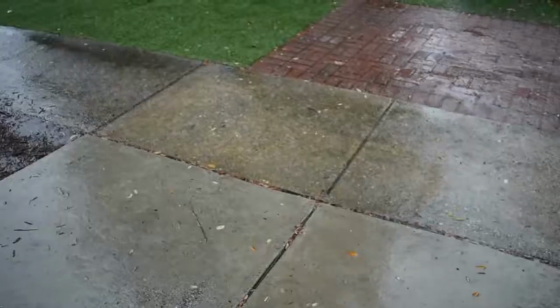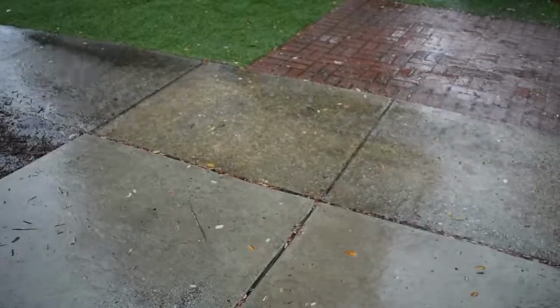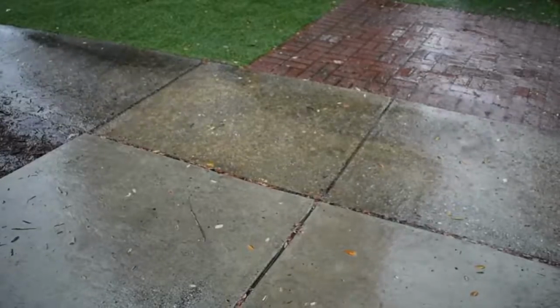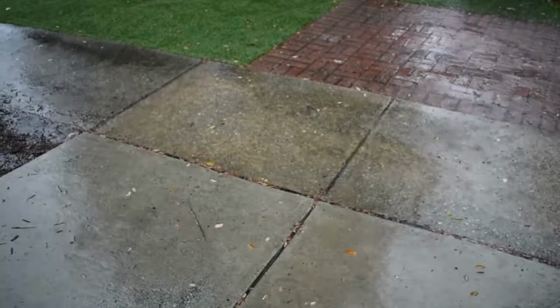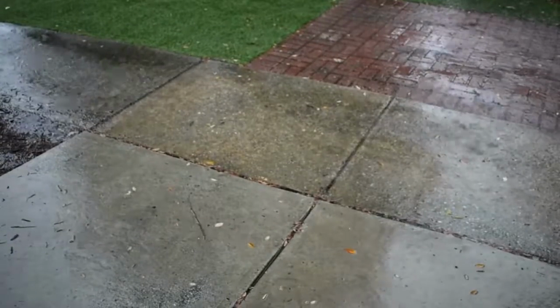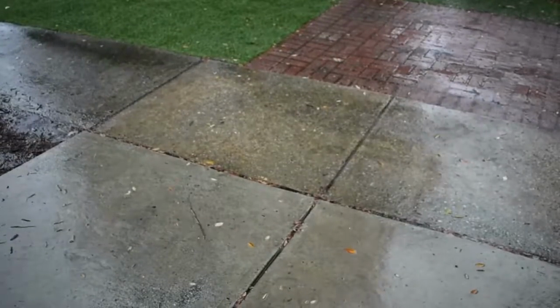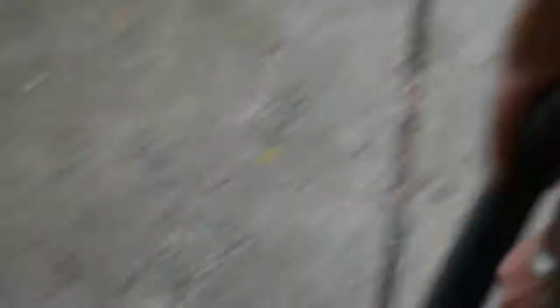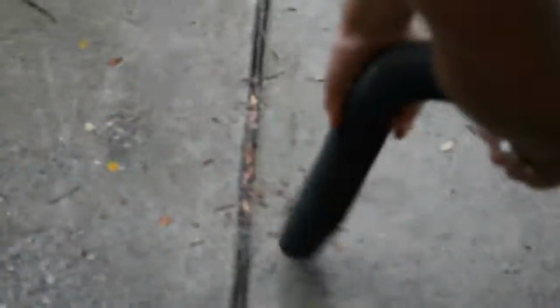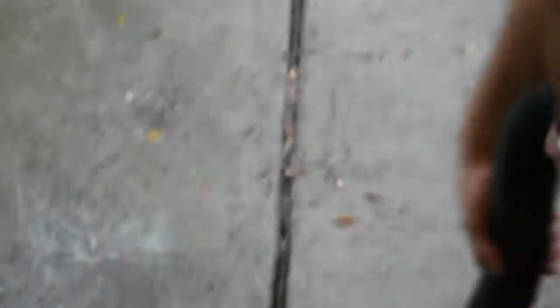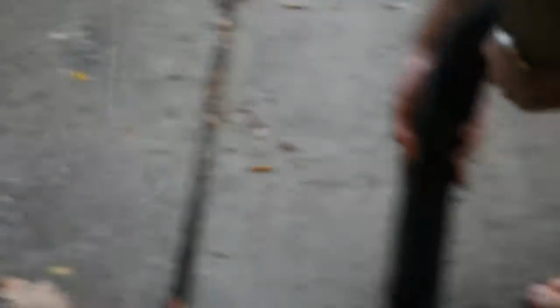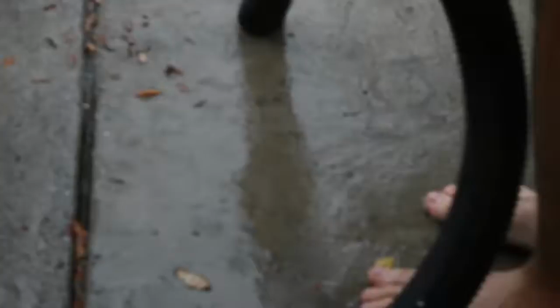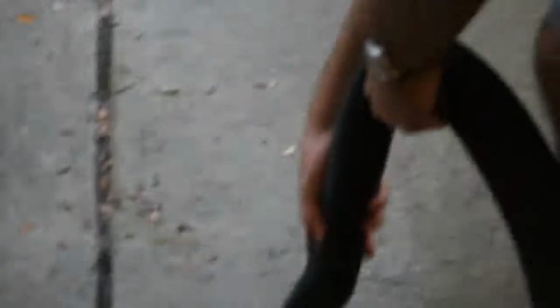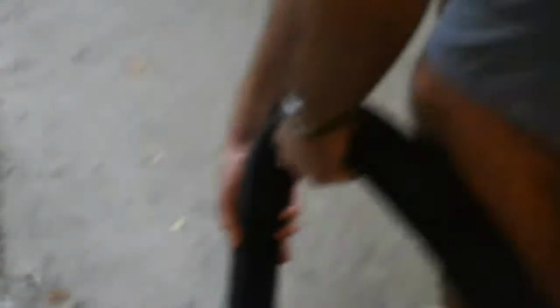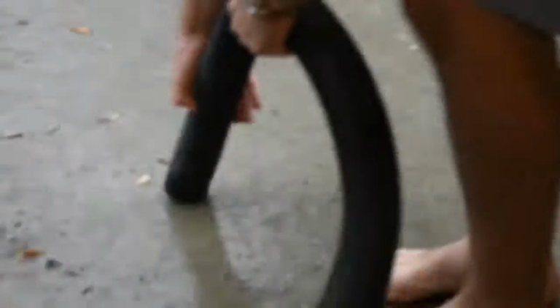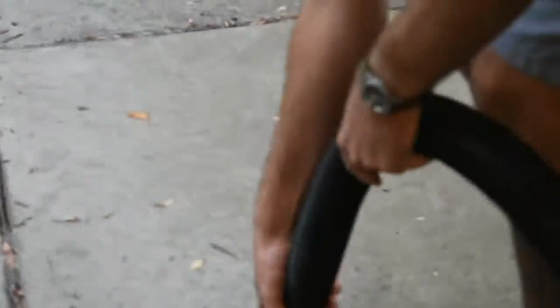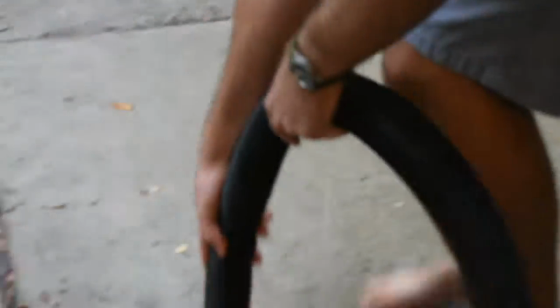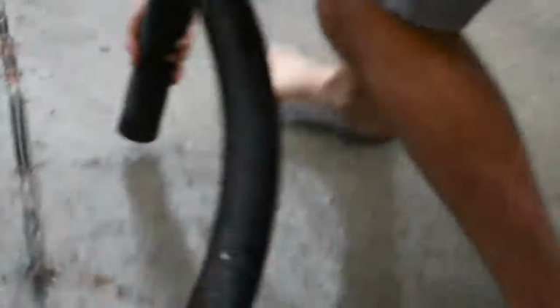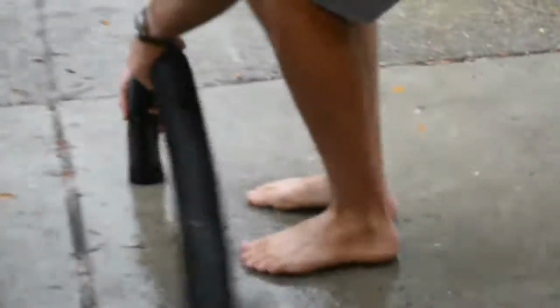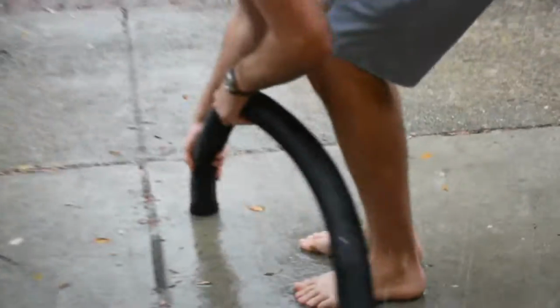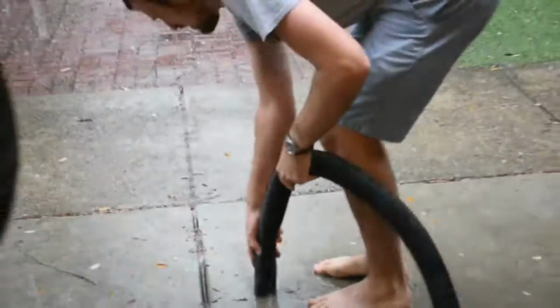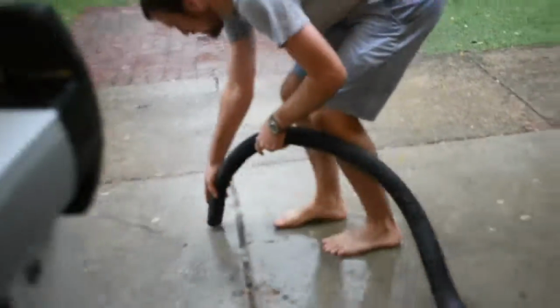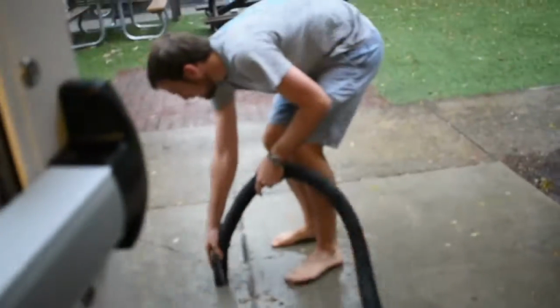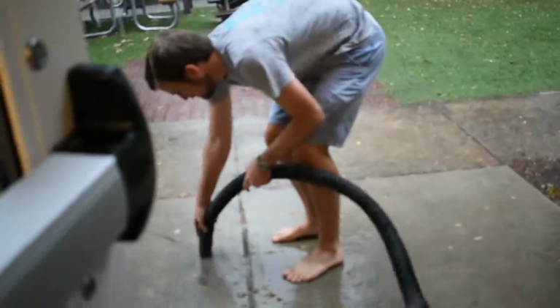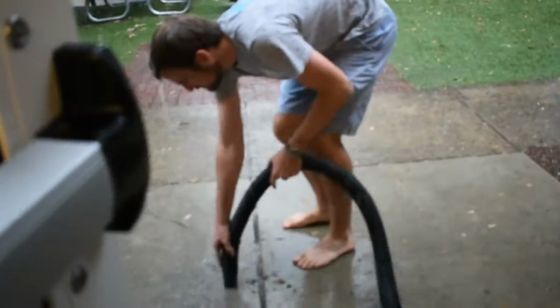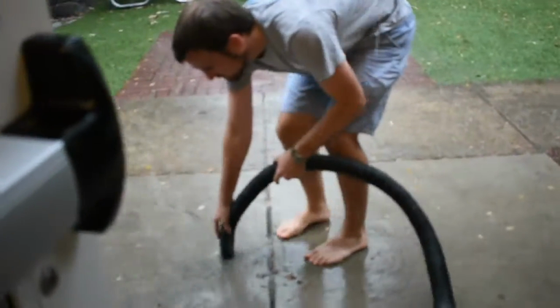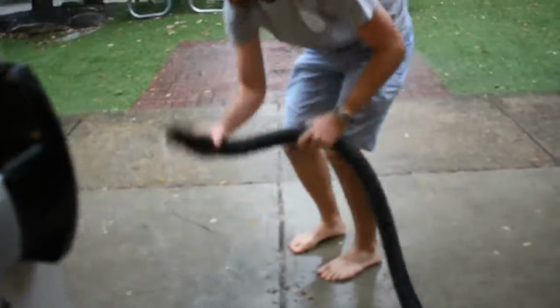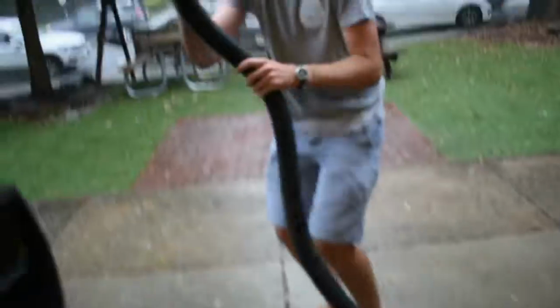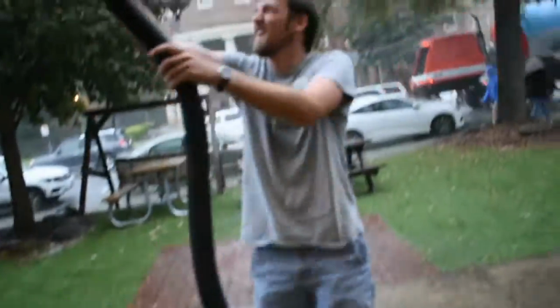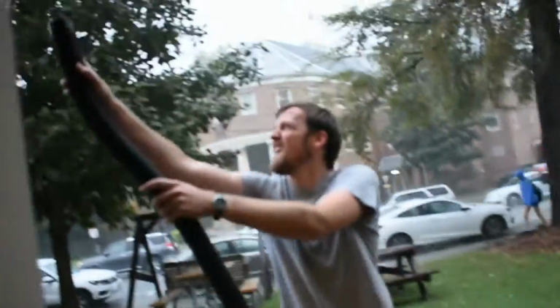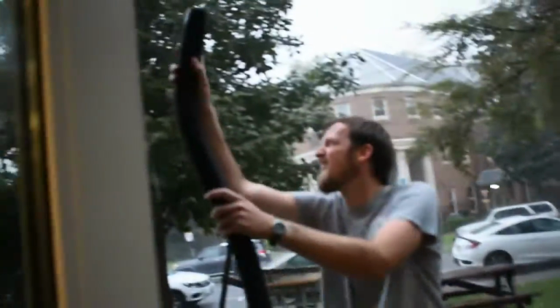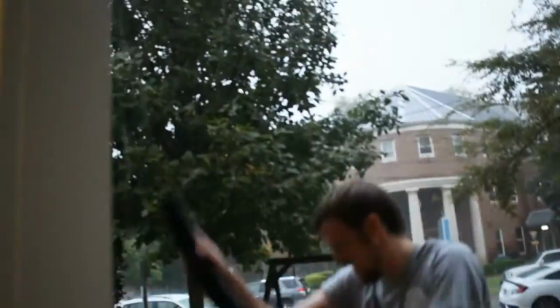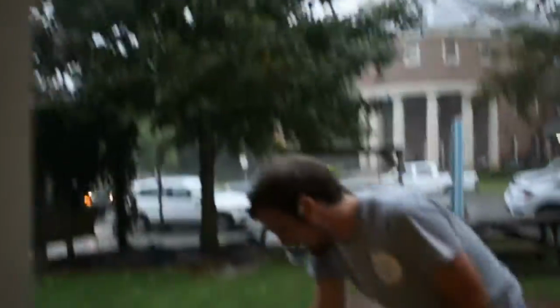Is the rain giving you the blues and making your sidewalk all wet? The ShopVac will suck up any amount of water, provided that it's not falling from the sky at a faster rate.